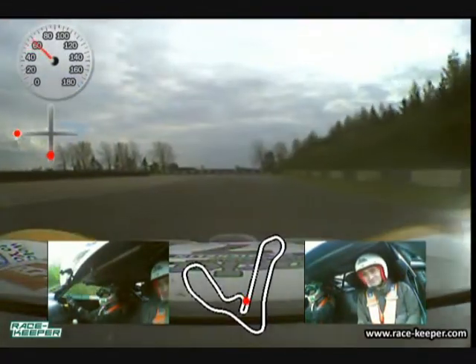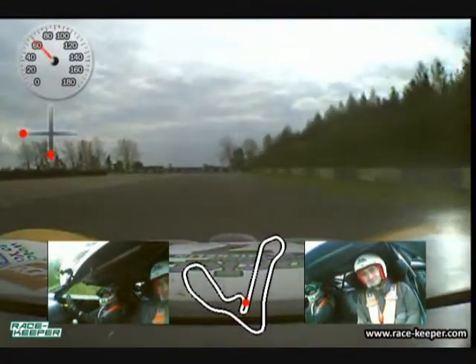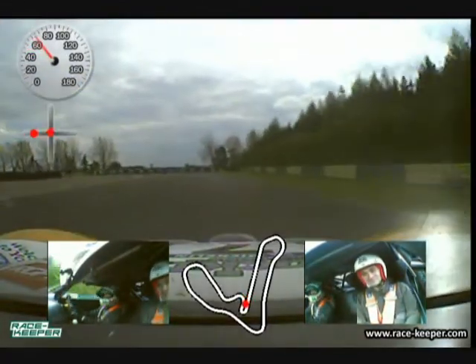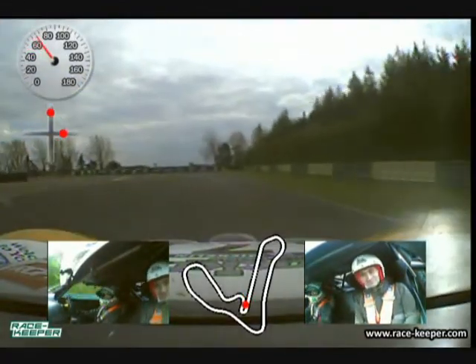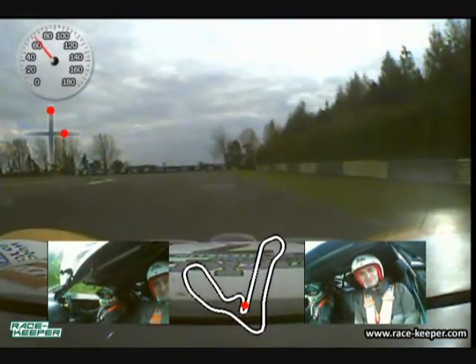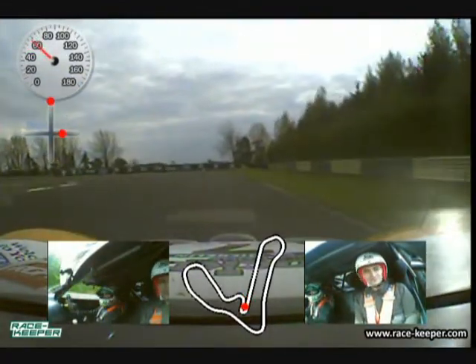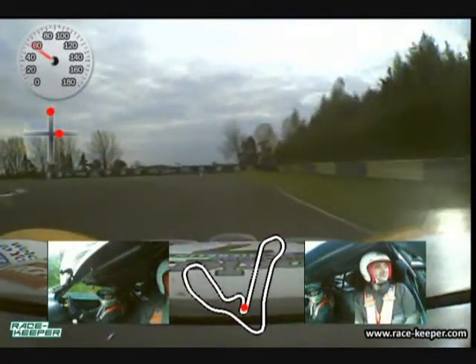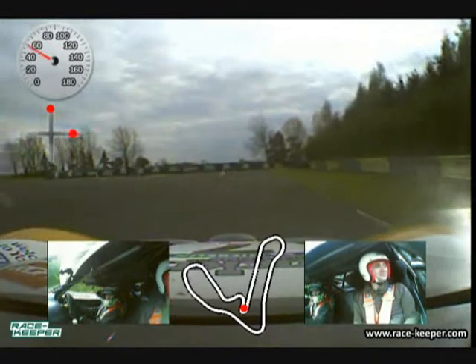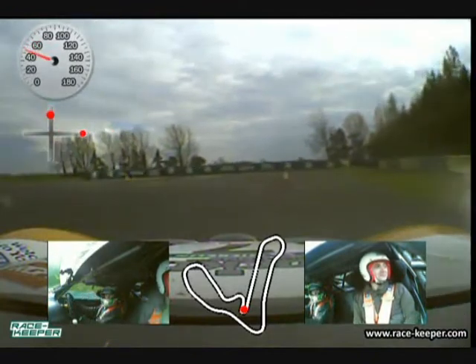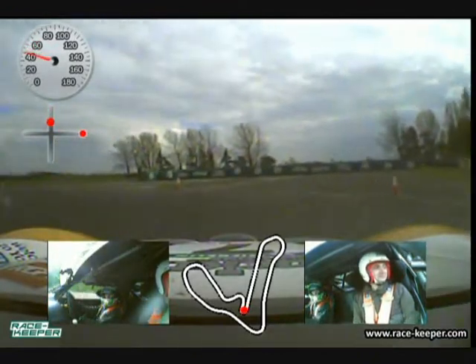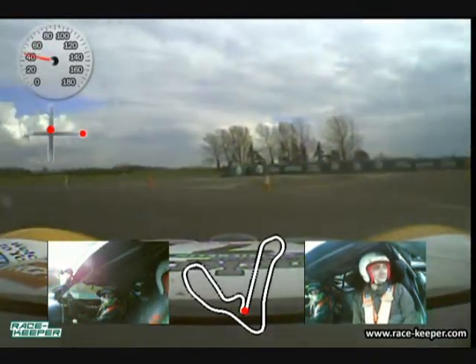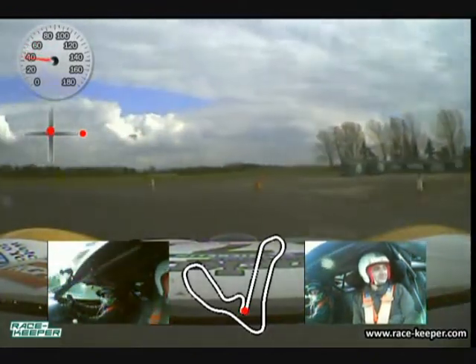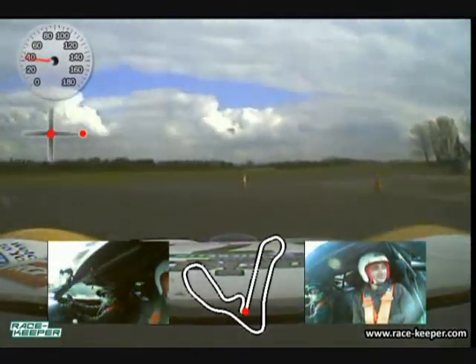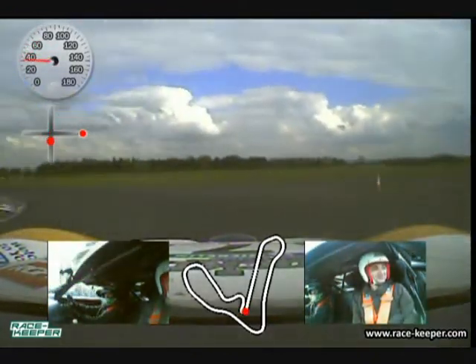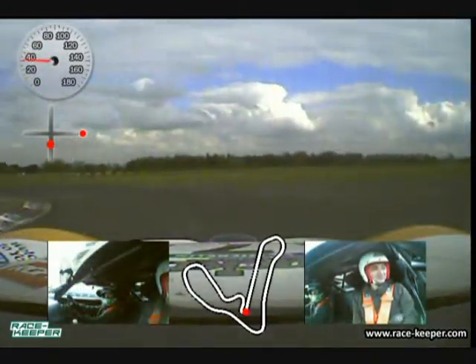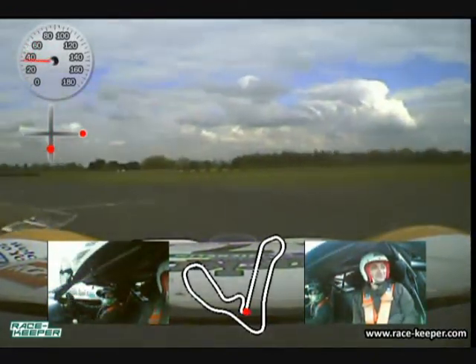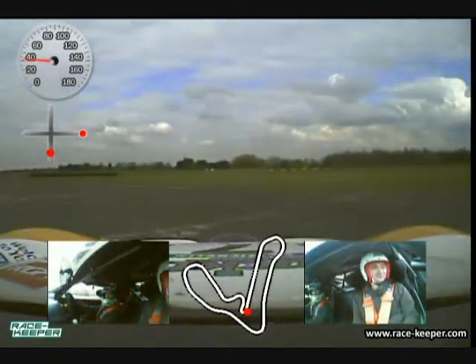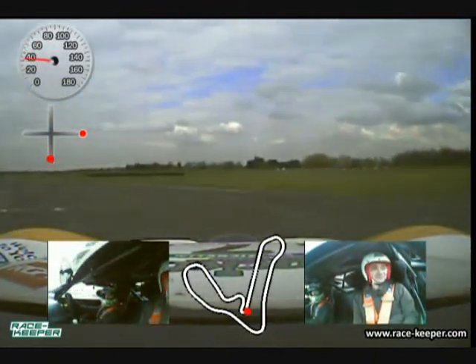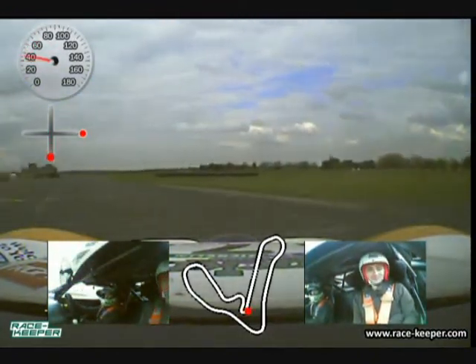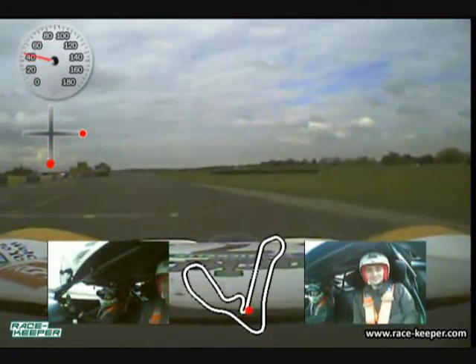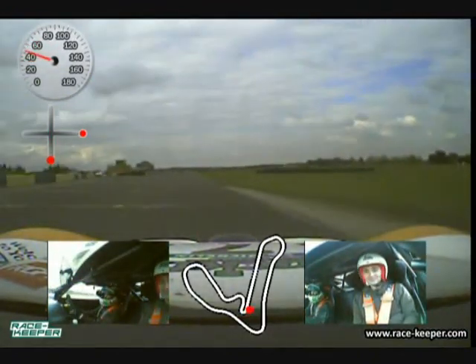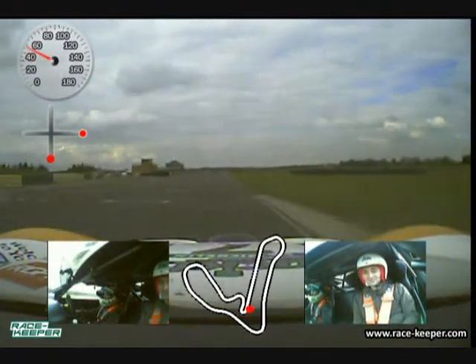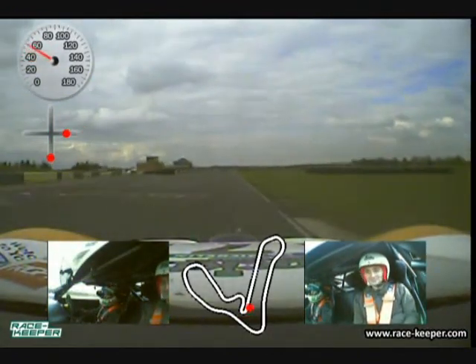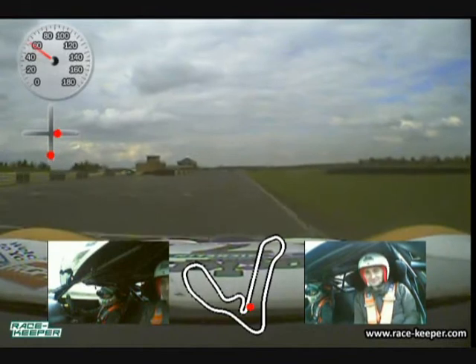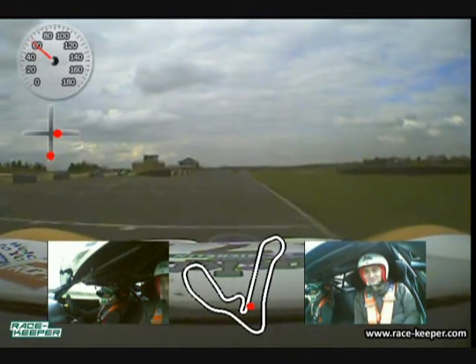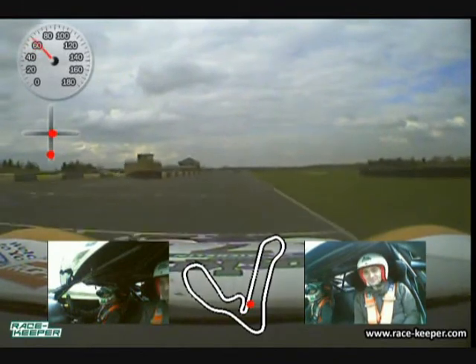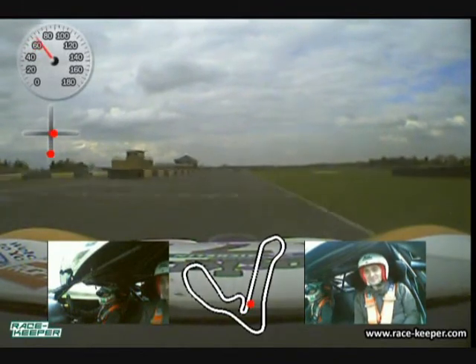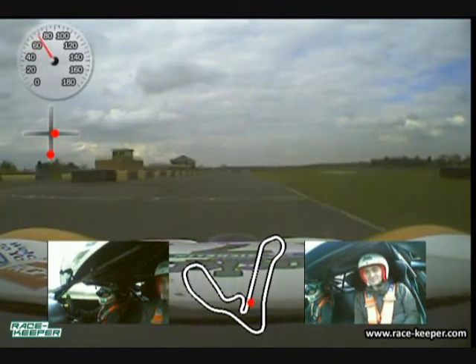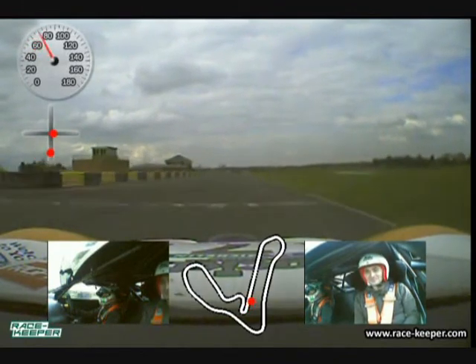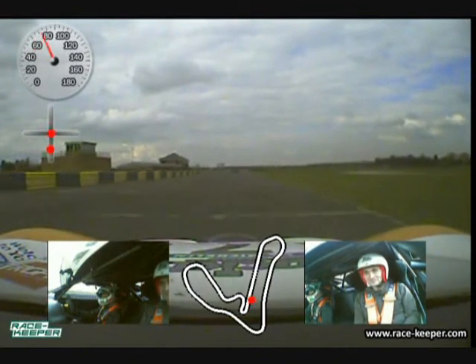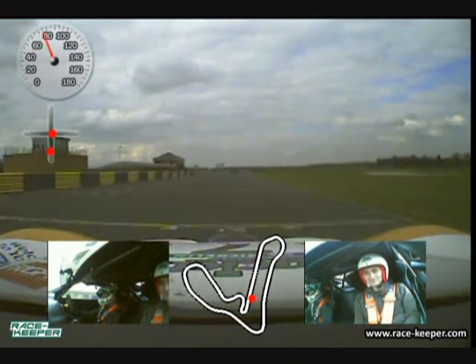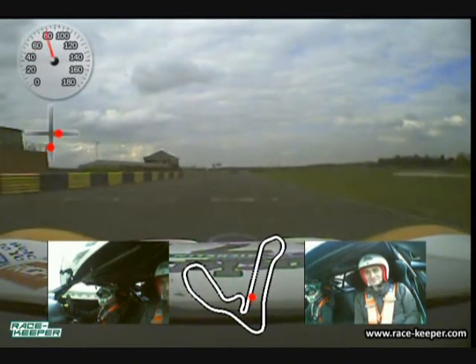Again using the camber on the inside that we can. Into the final corner — the hairpin — down into first, really late turning, really late apex, squirt it out and up and across the line. So that's a lap aboard the Ginetta G50.